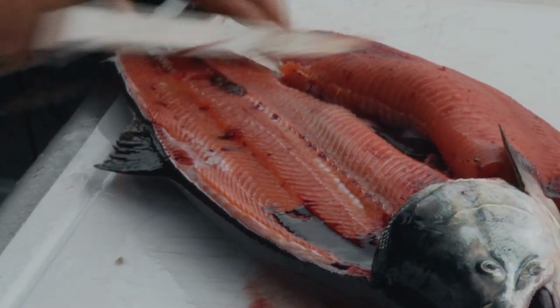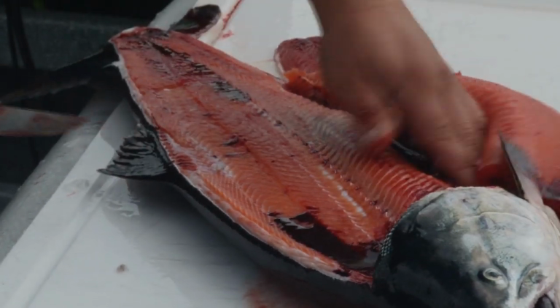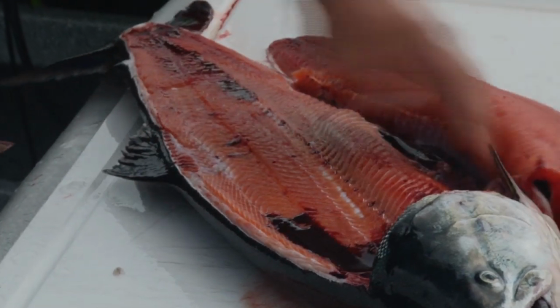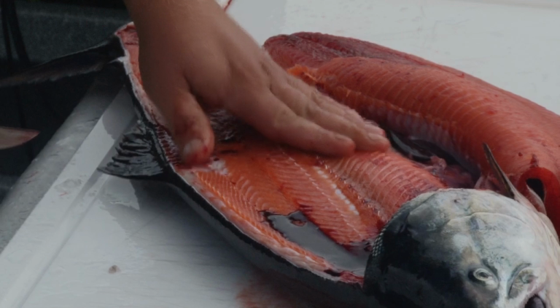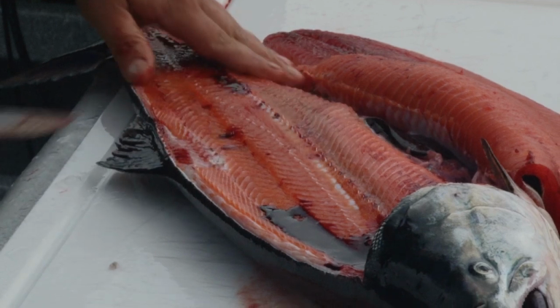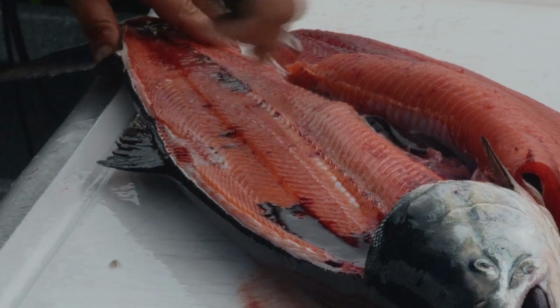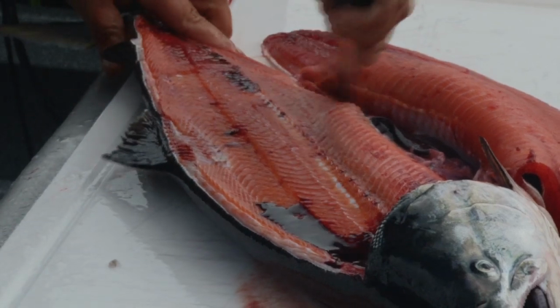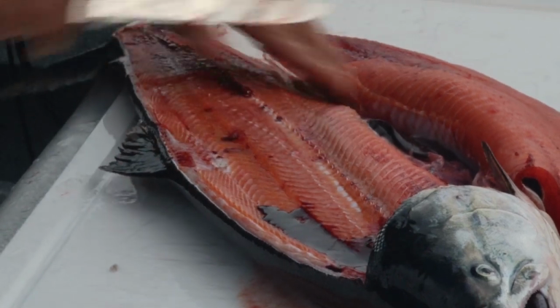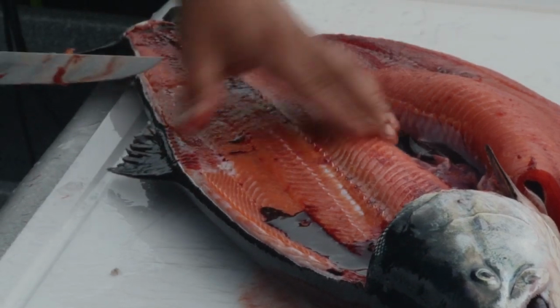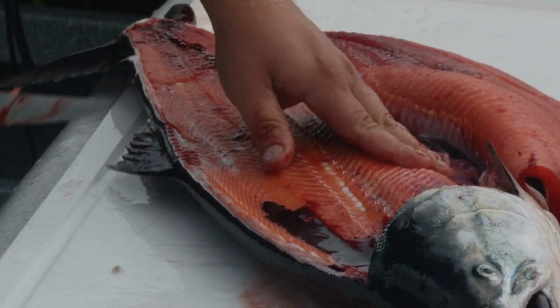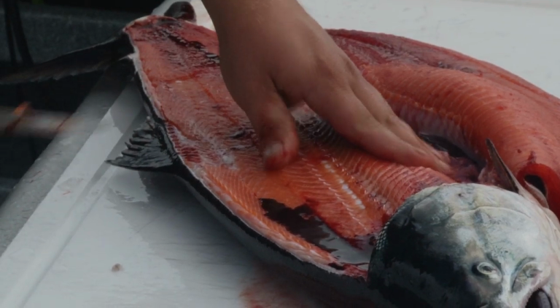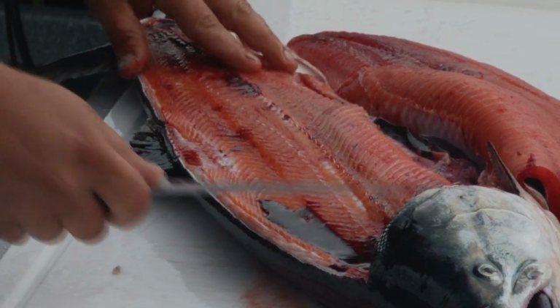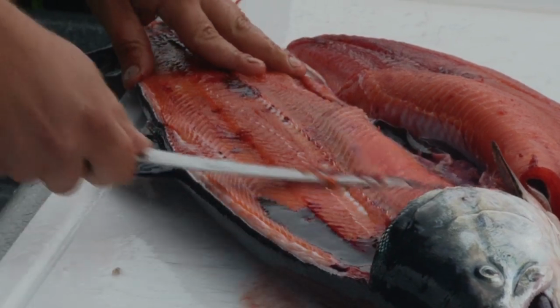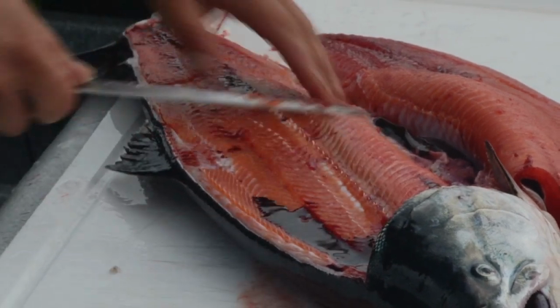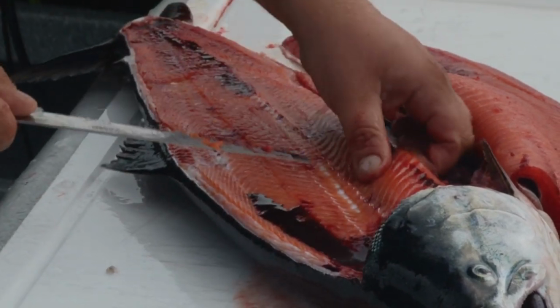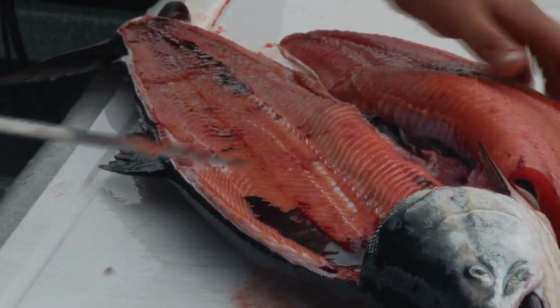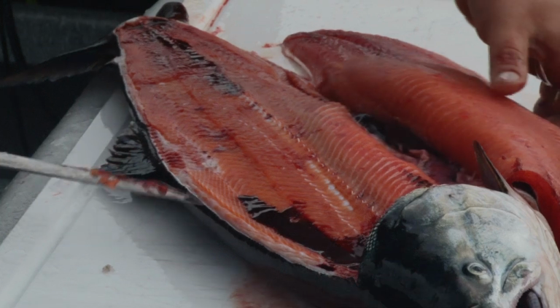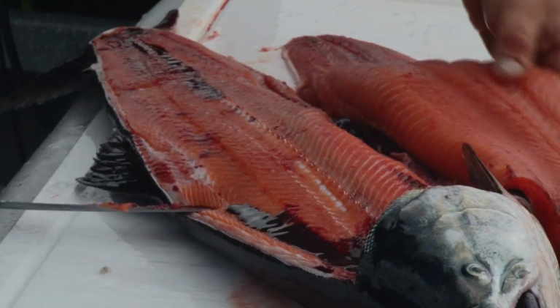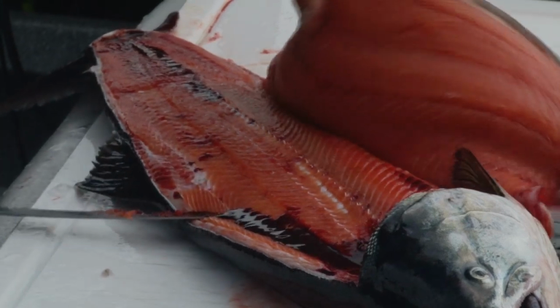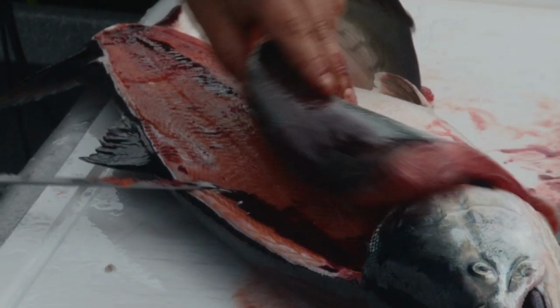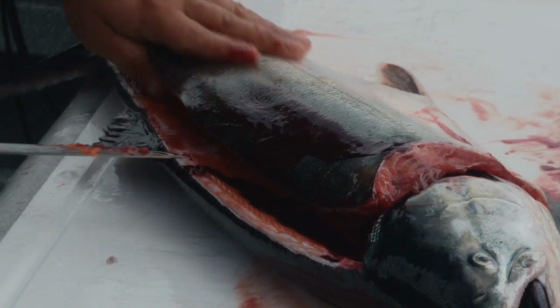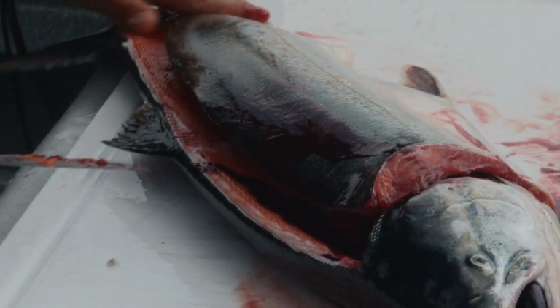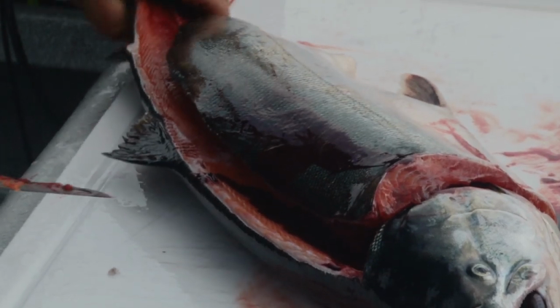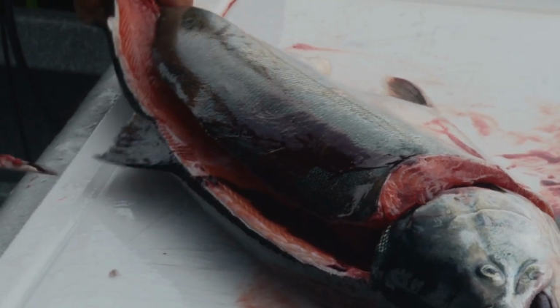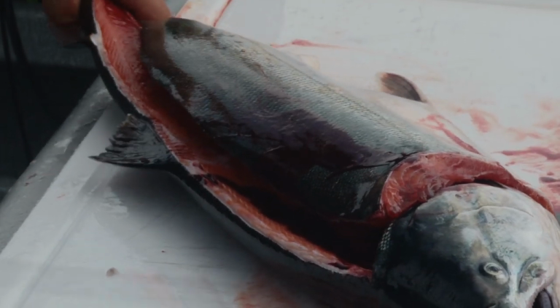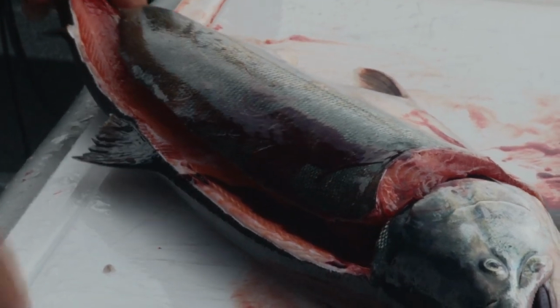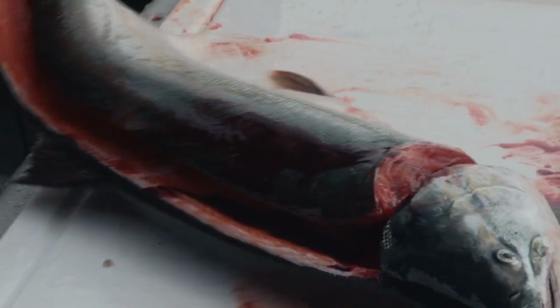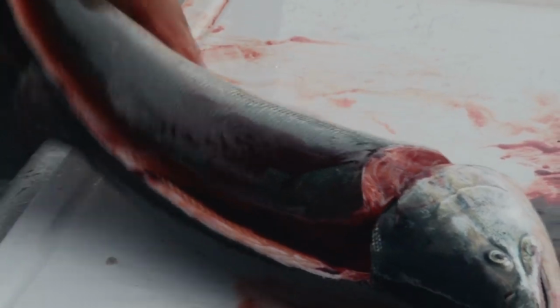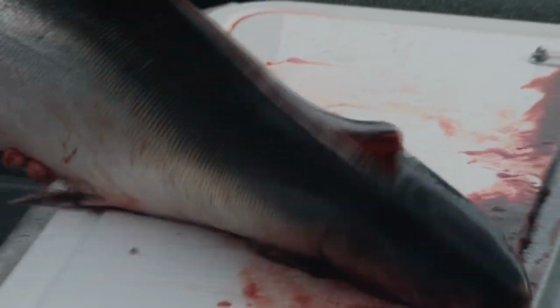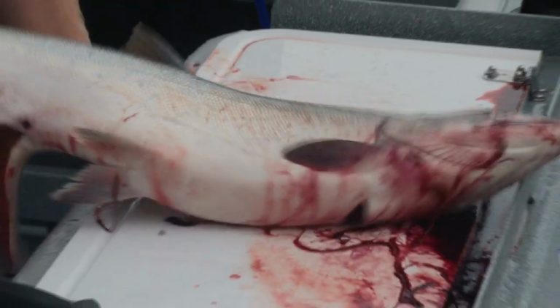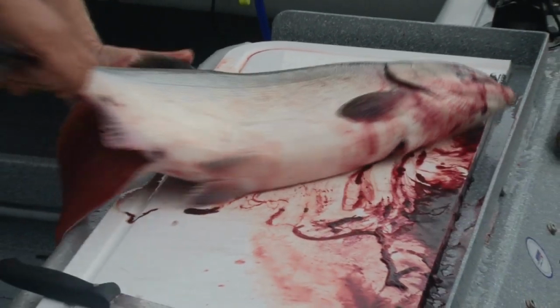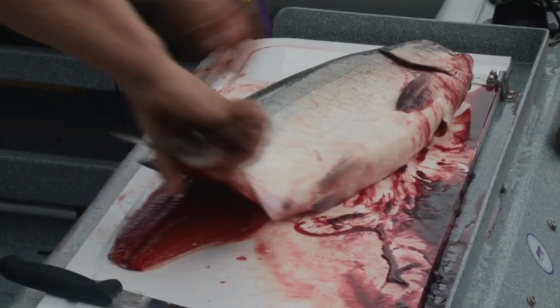We've popped through and gone to the end of the rib cage. As you can see, we're quite close to that — taking as much meat as possible. Now we're going to flip it over, leaving that on.